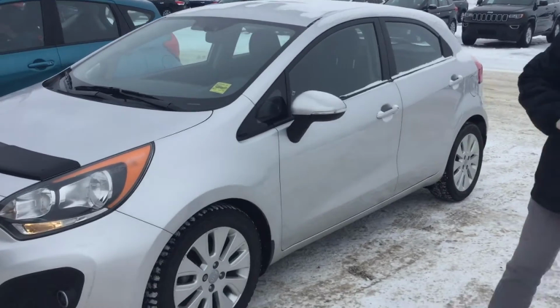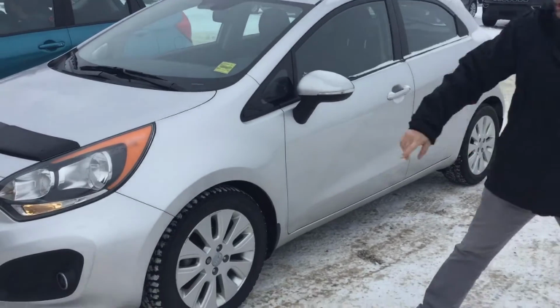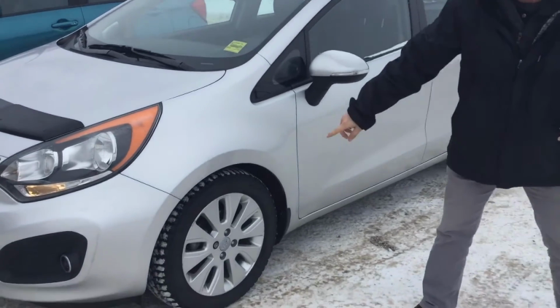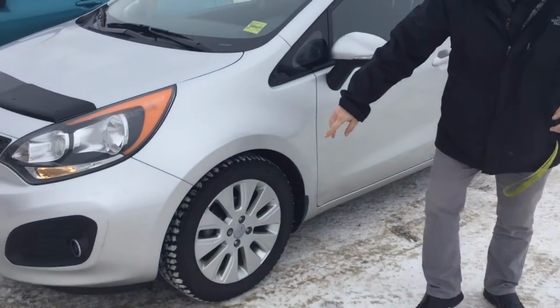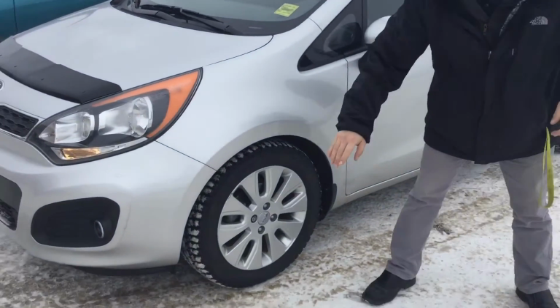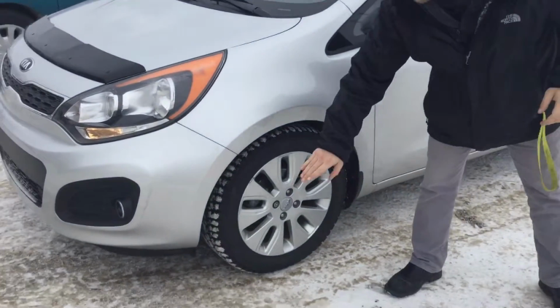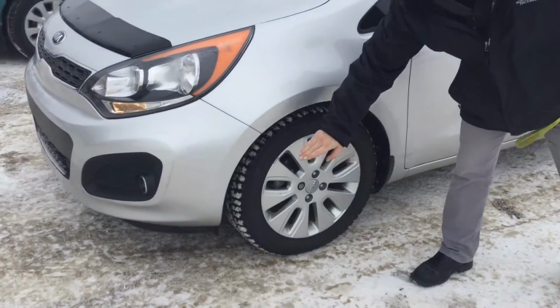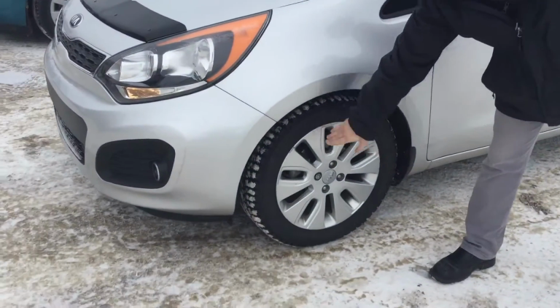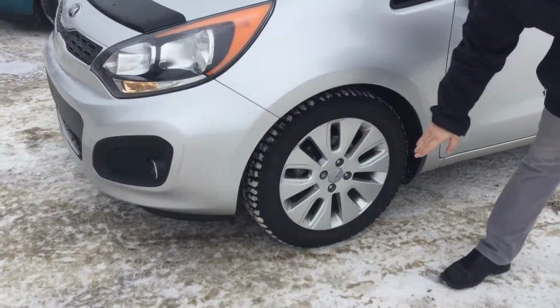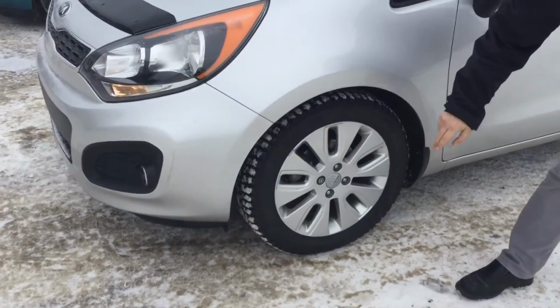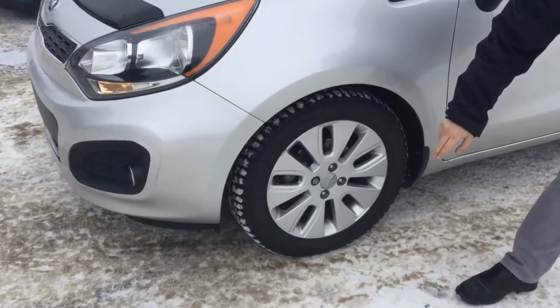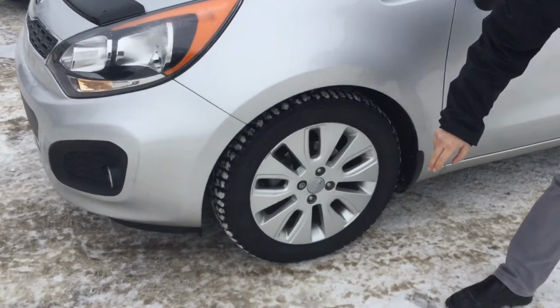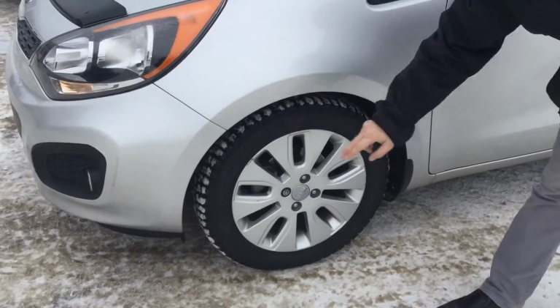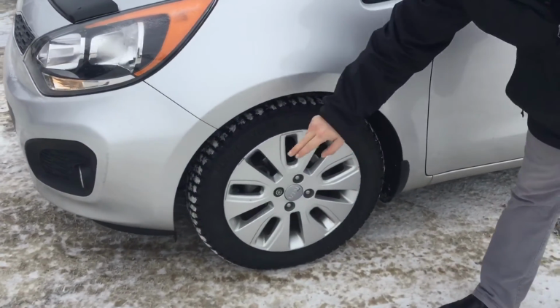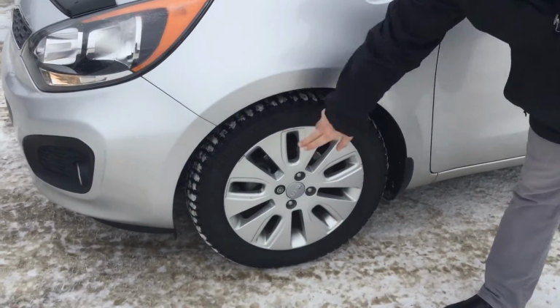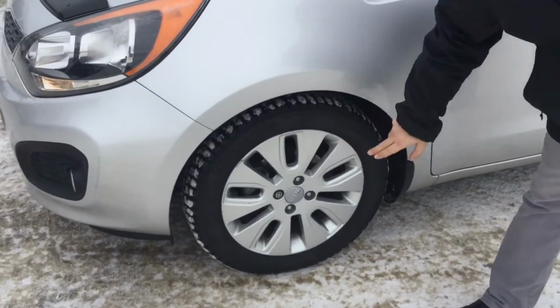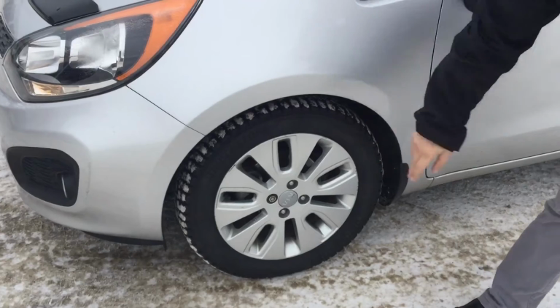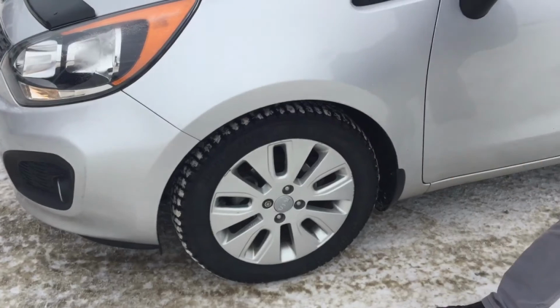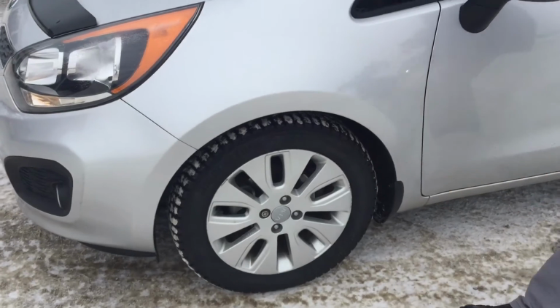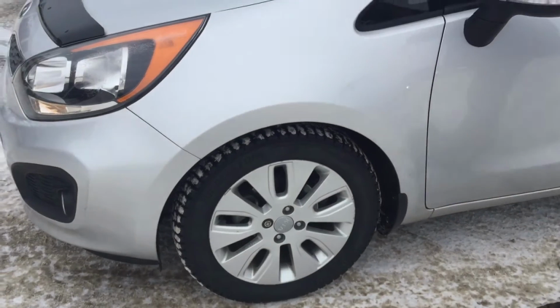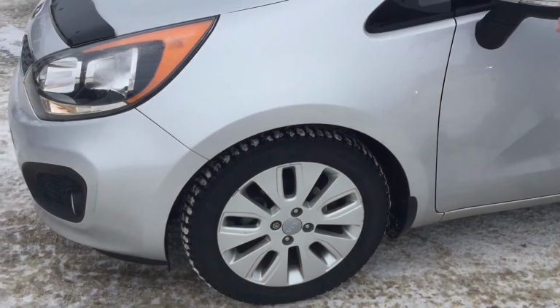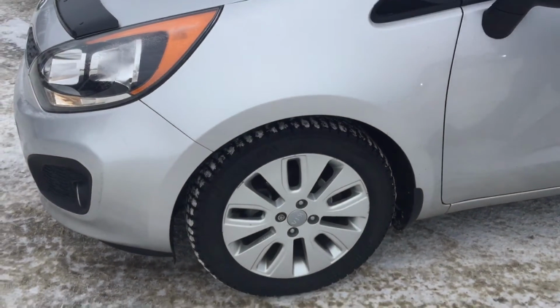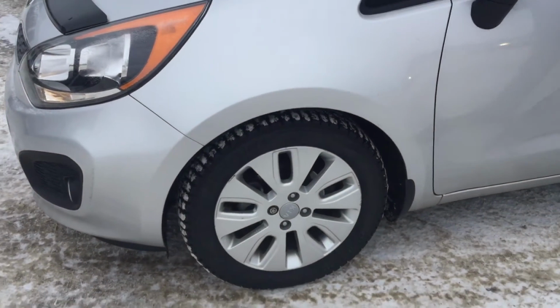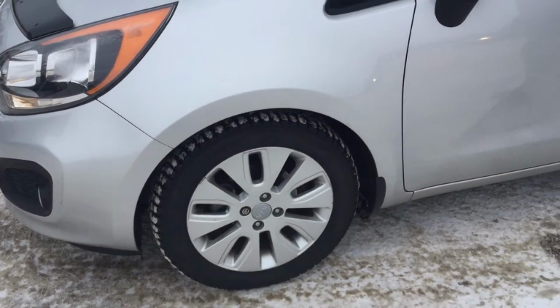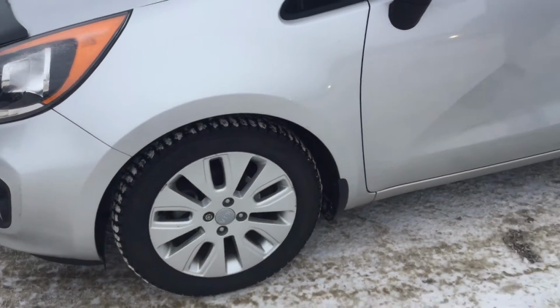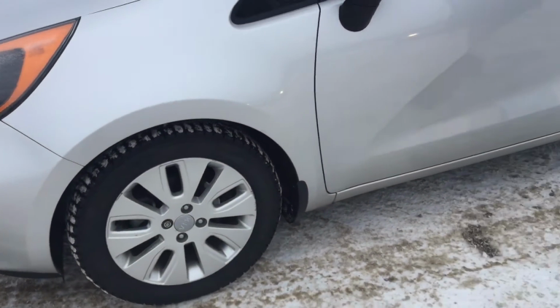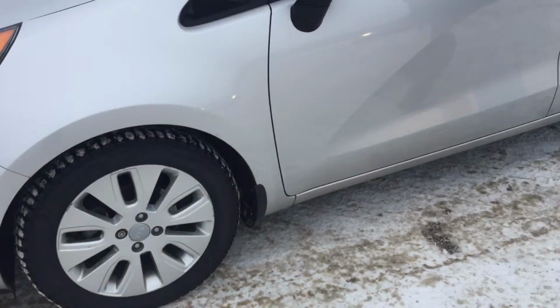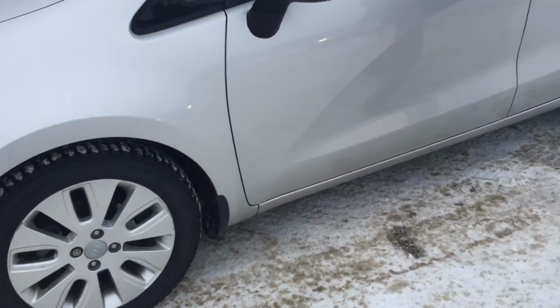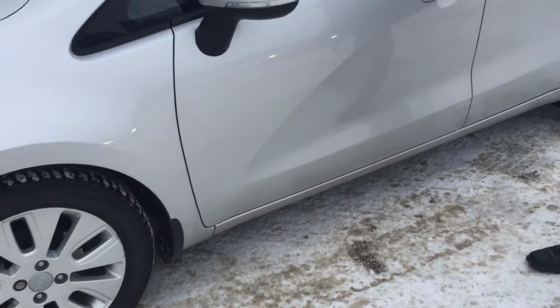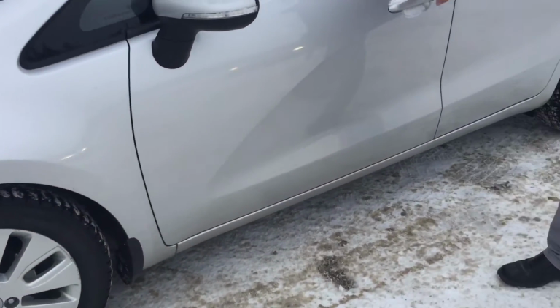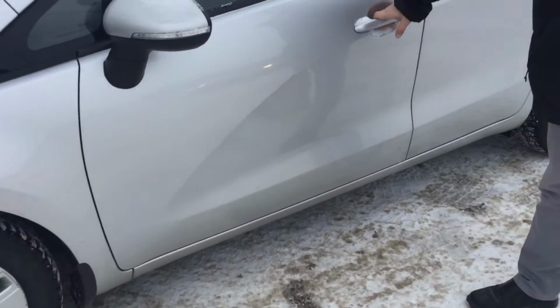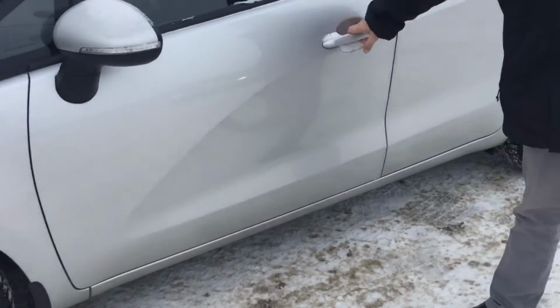And as you come along to the side here, you actually have the Bridgestone Blizzak winter tires on there. So it's already a great winter car for you.